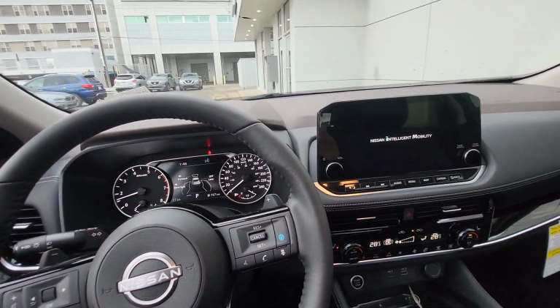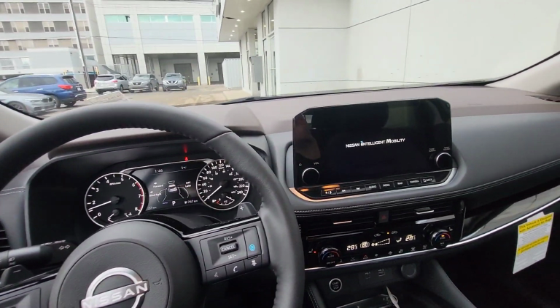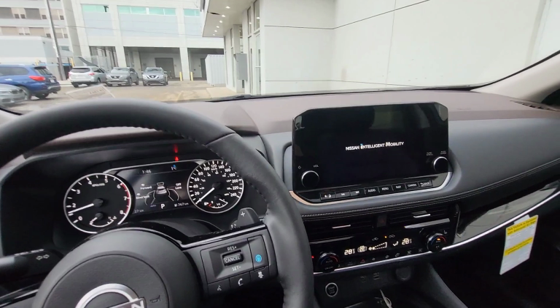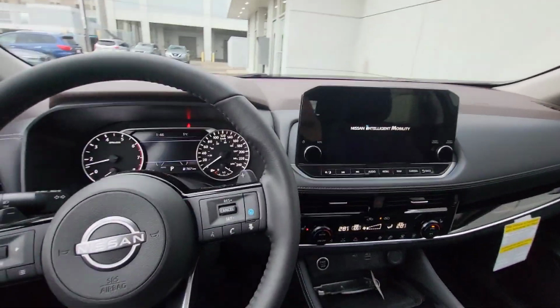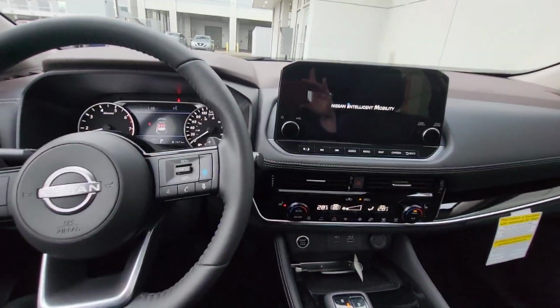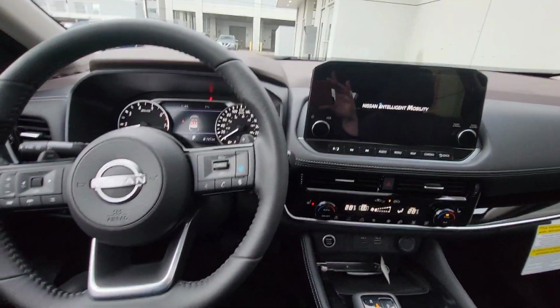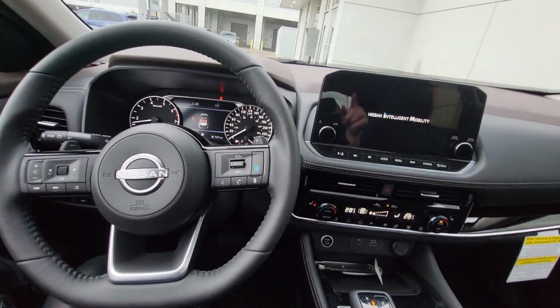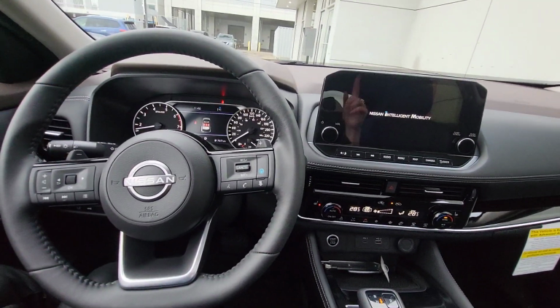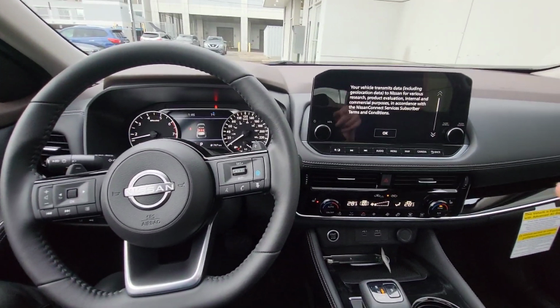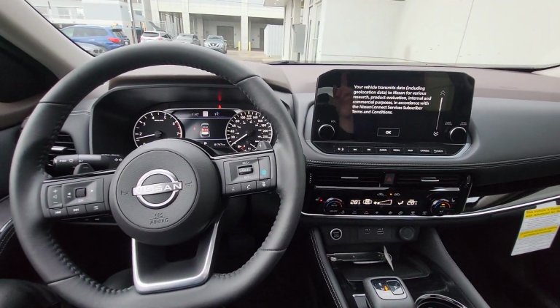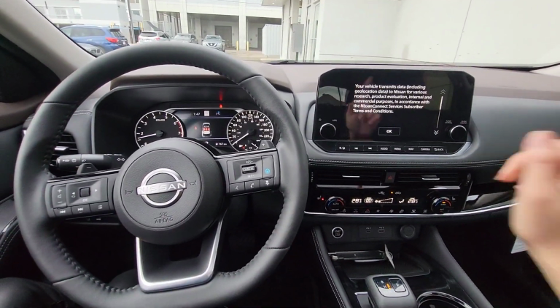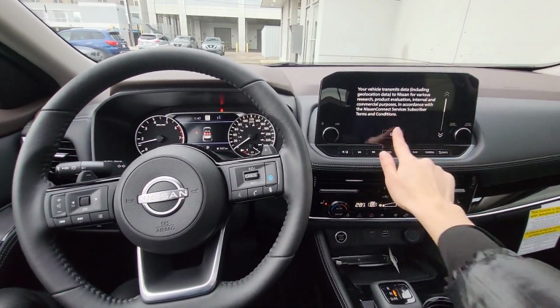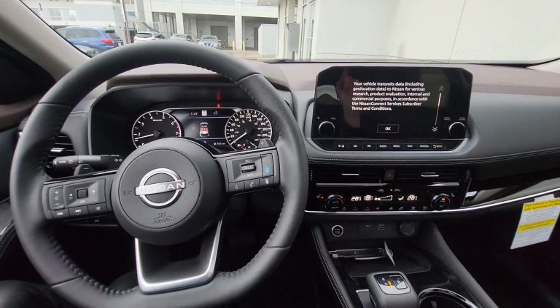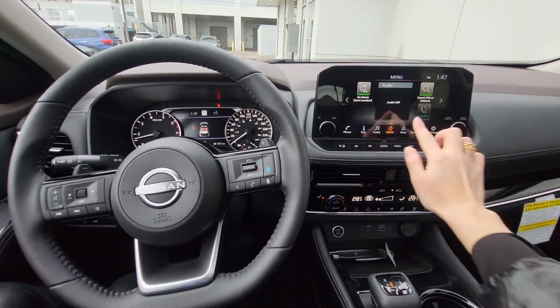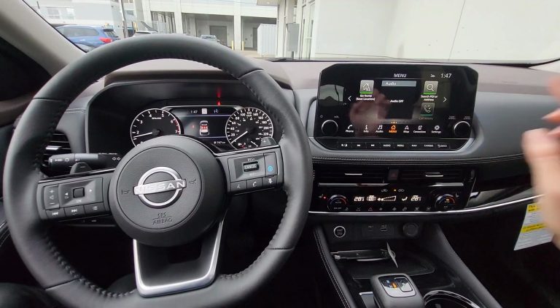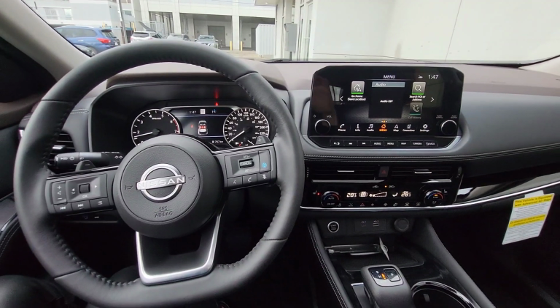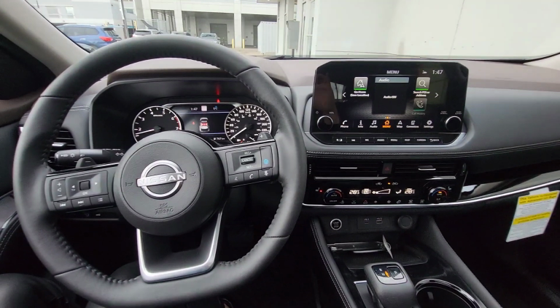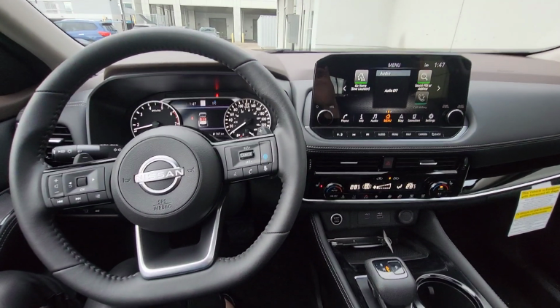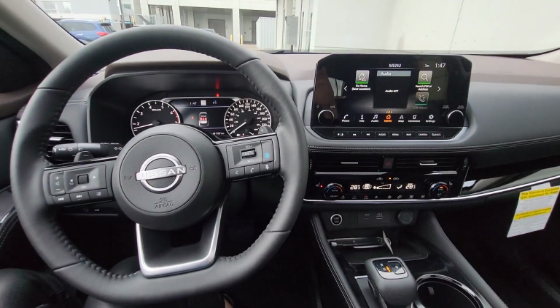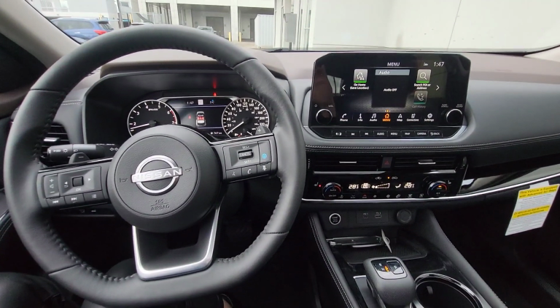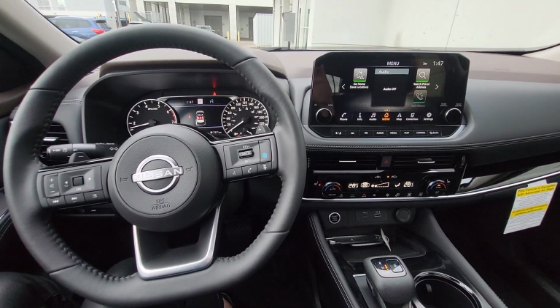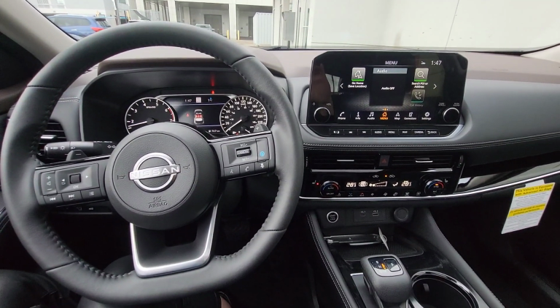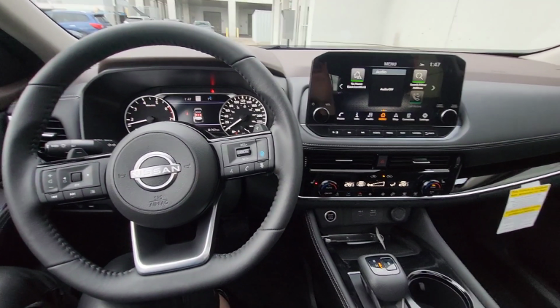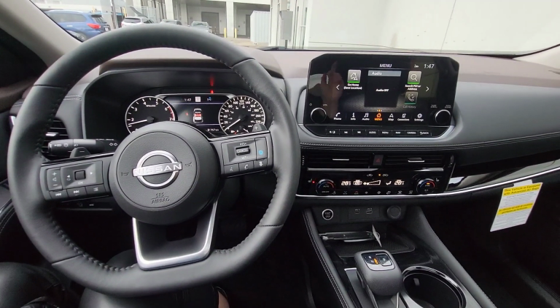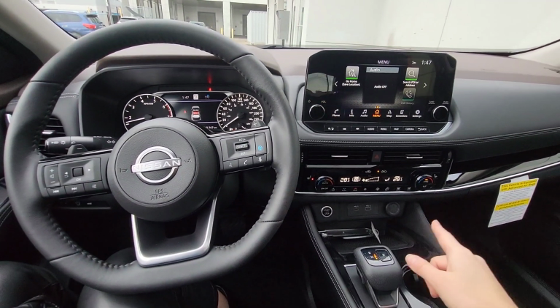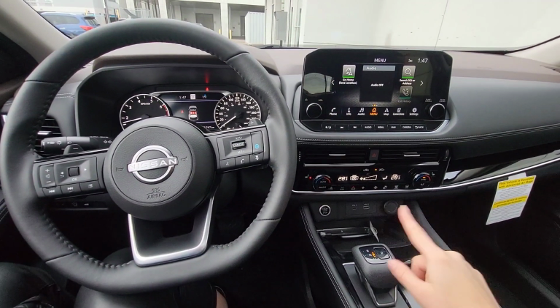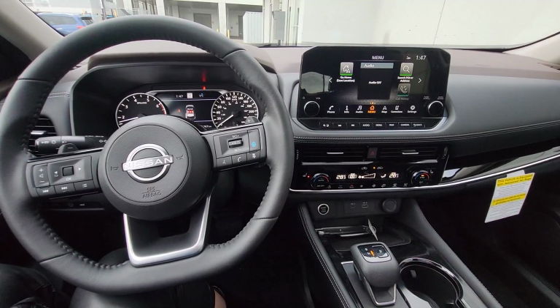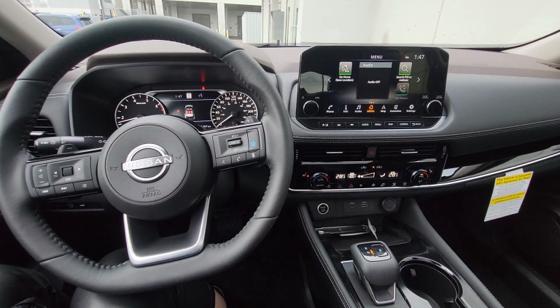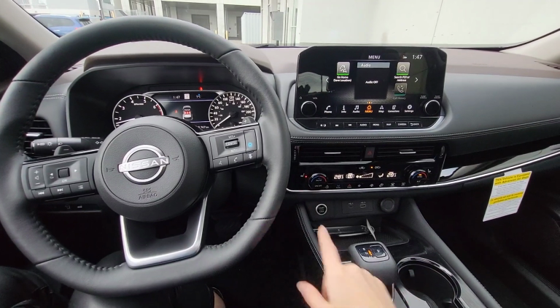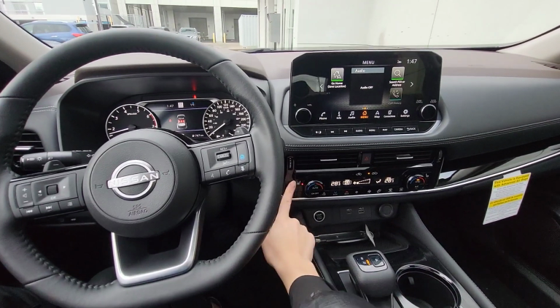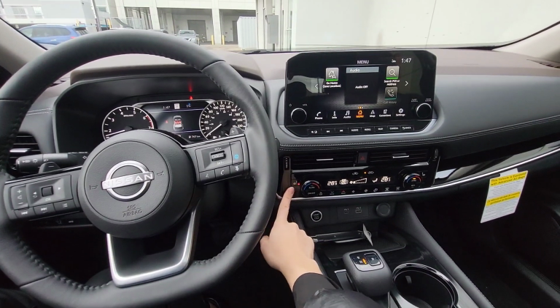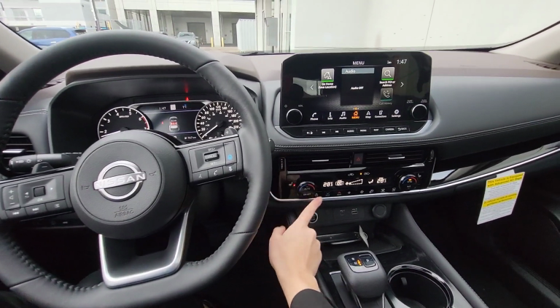Nissan Intelligent Mobility. It has Nissan Connect, Bluetooth connection. The vehicle may also be a Wi-Fi hotspot. Two zones of climate control, heated seats, and a heated steering wheel.